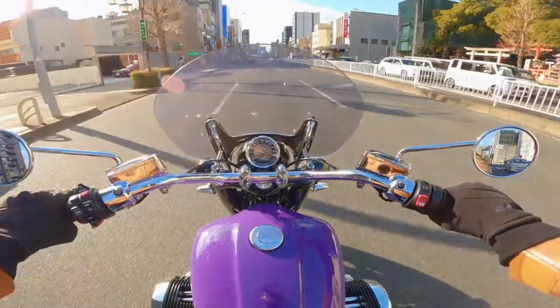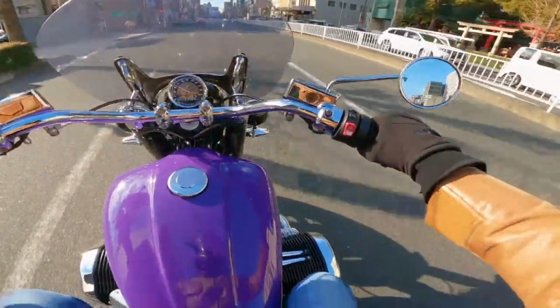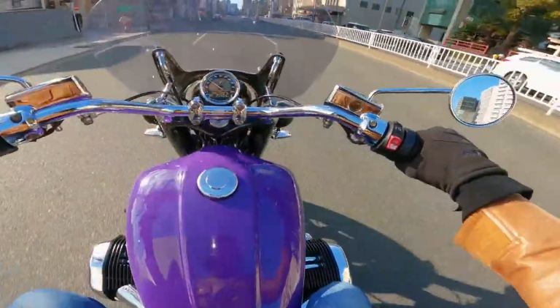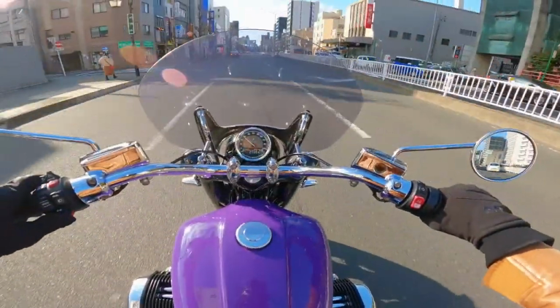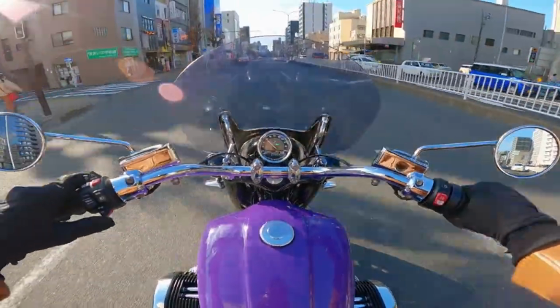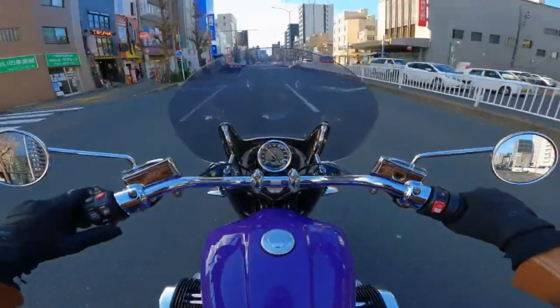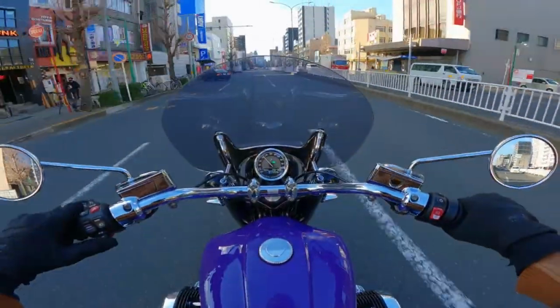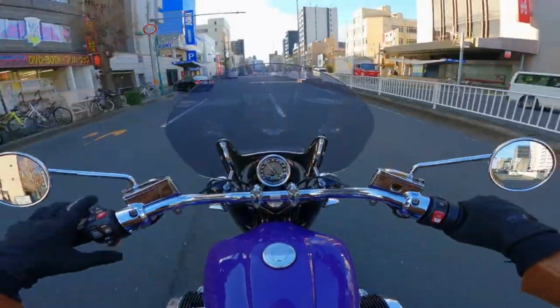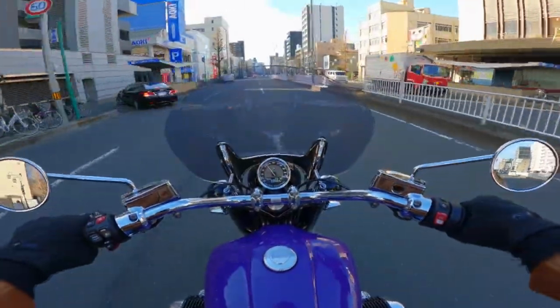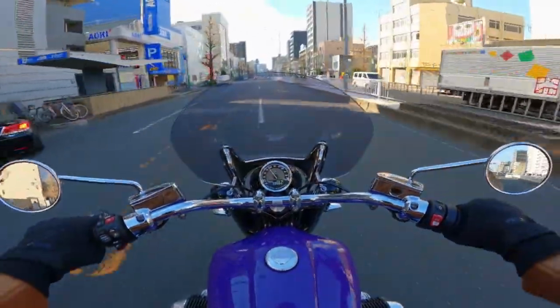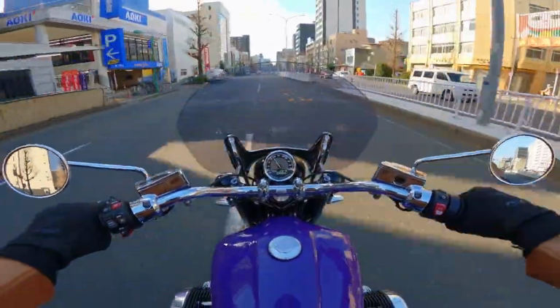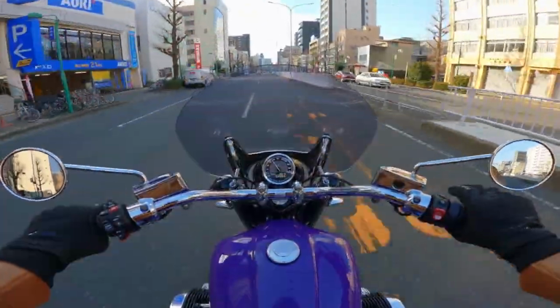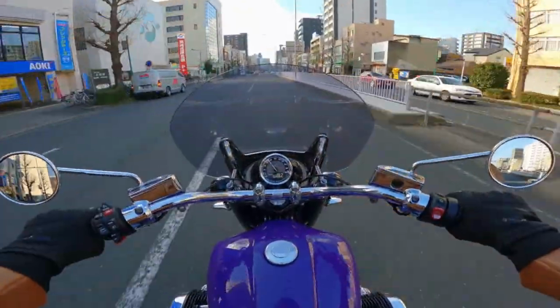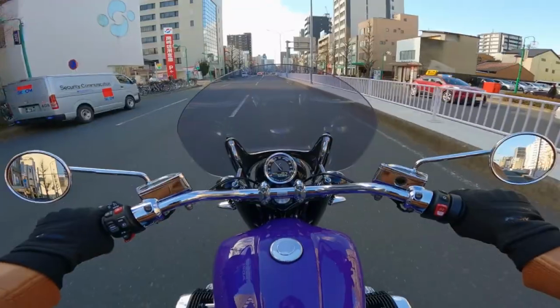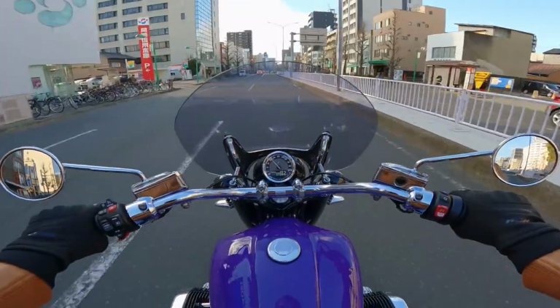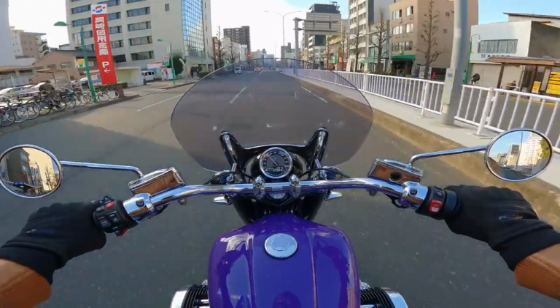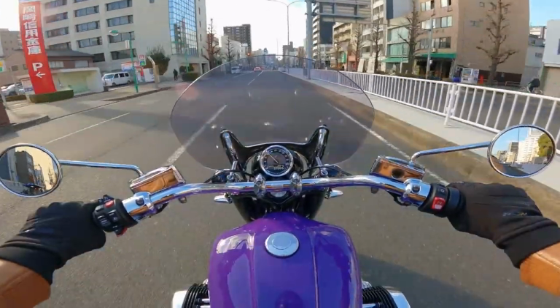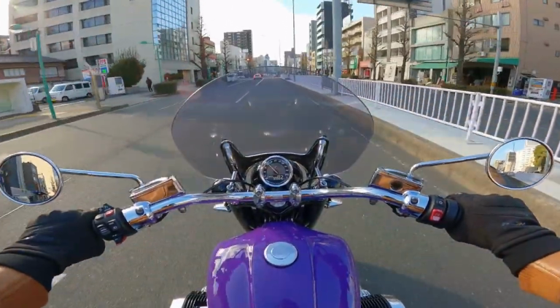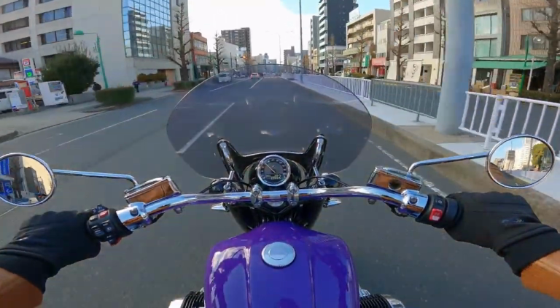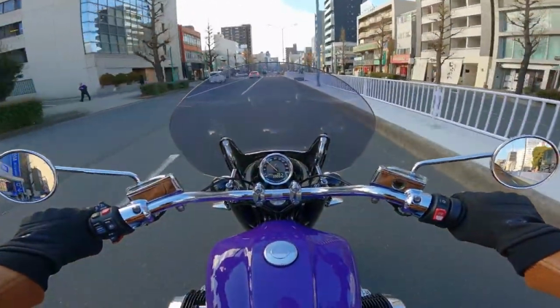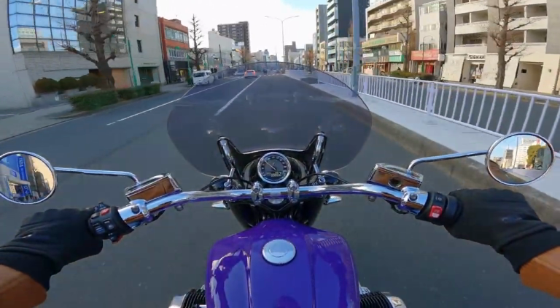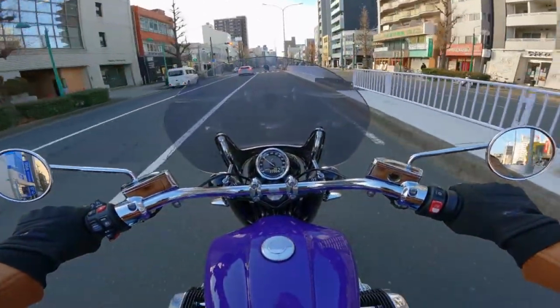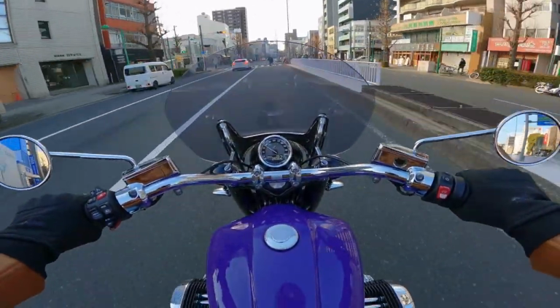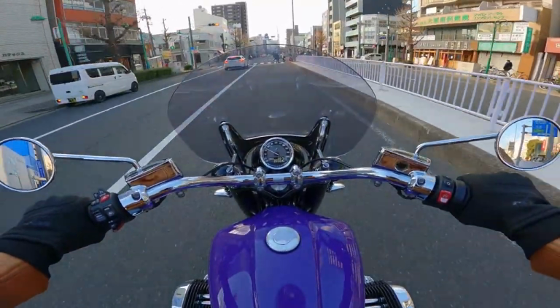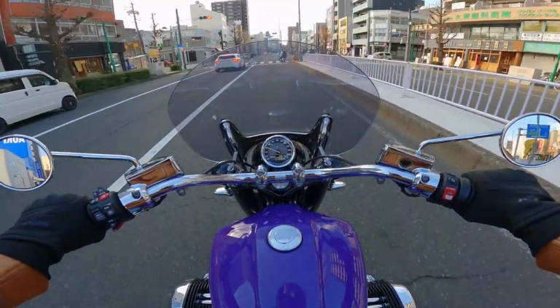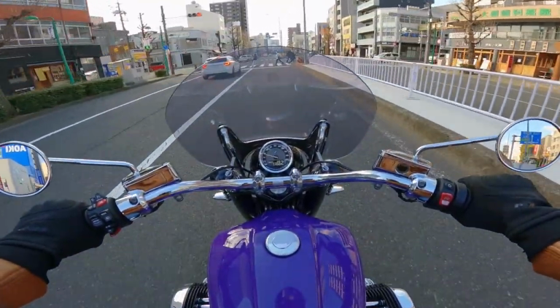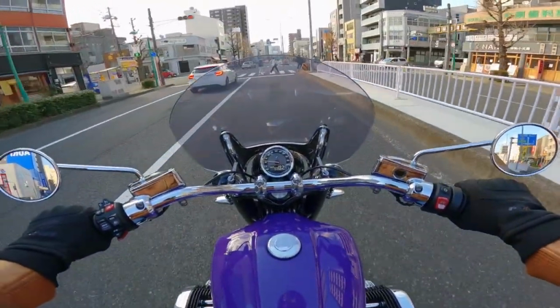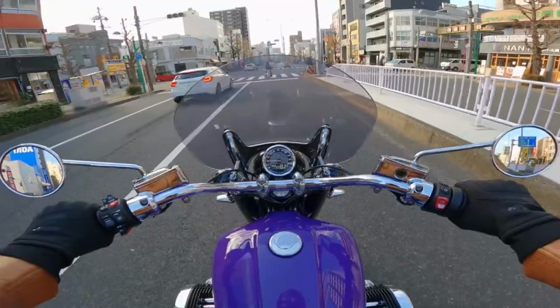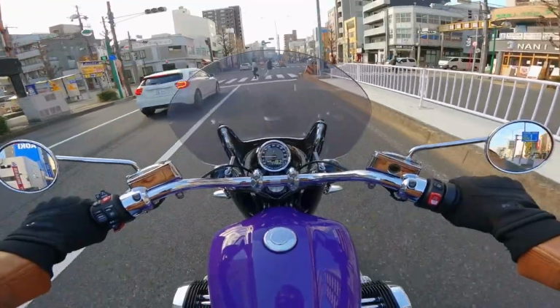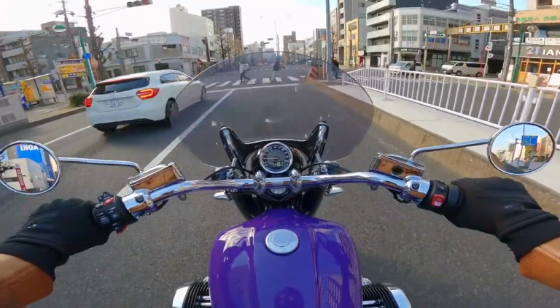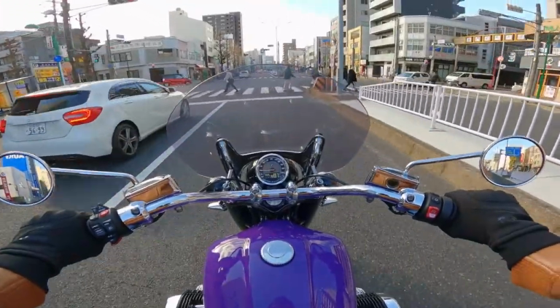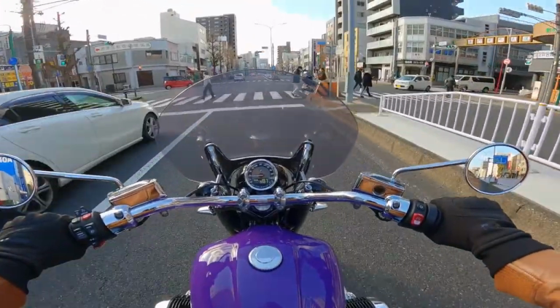I'm getting used to this shifter now. Let's try a bit of a brake test — 60 kilometres an hour. Okay, yeah, I guess I just wasn't being aggressive enough.